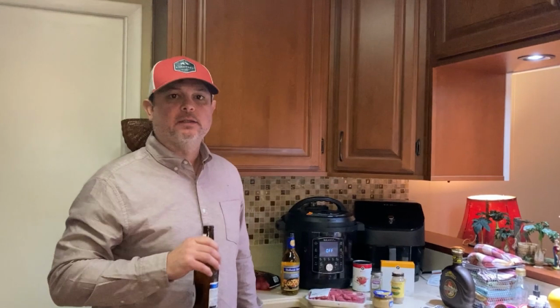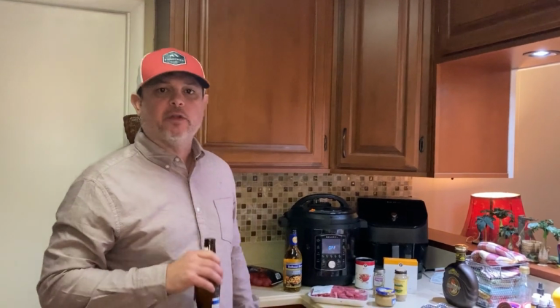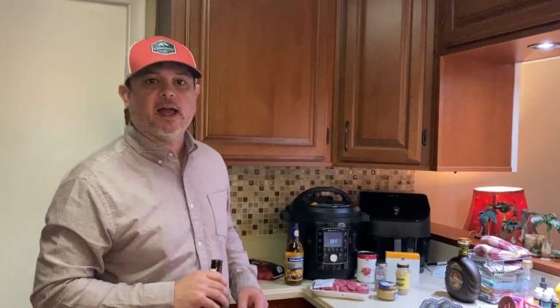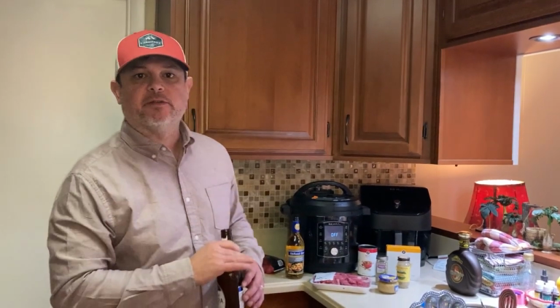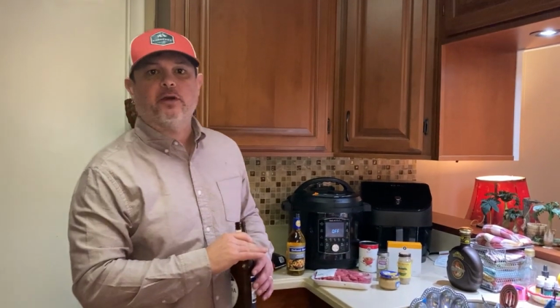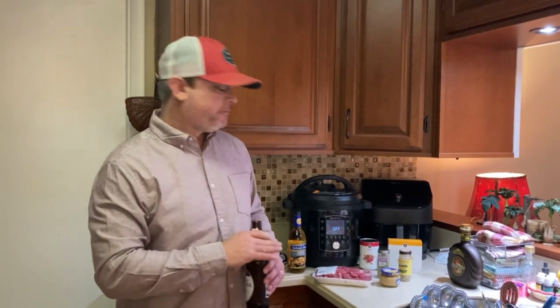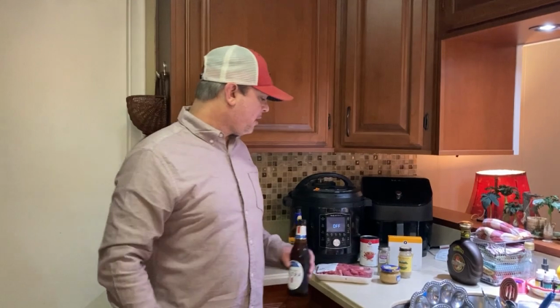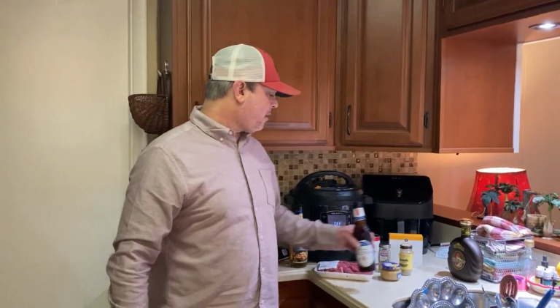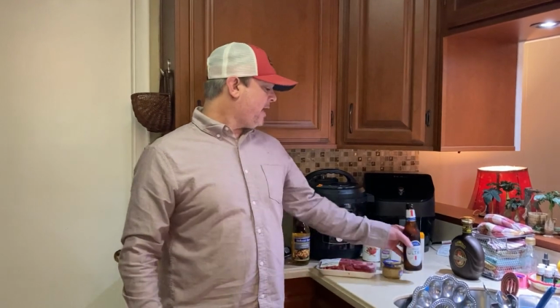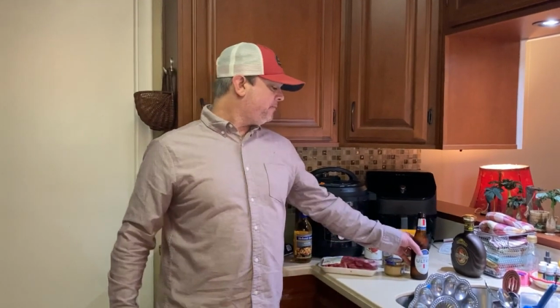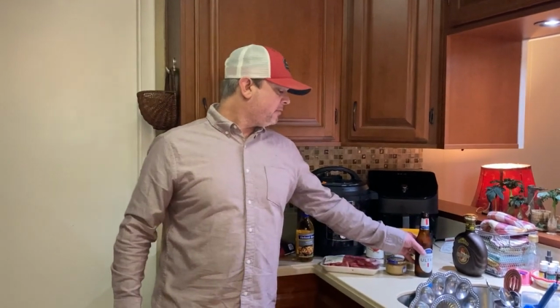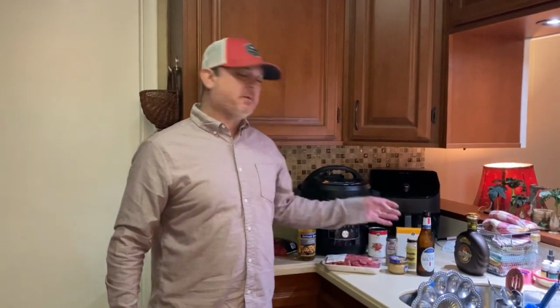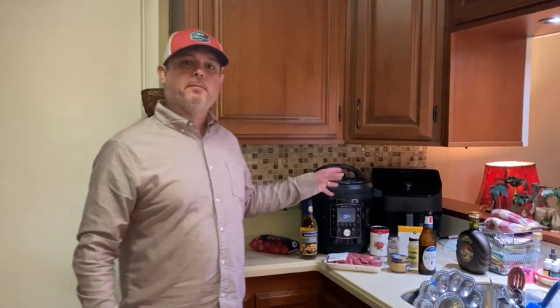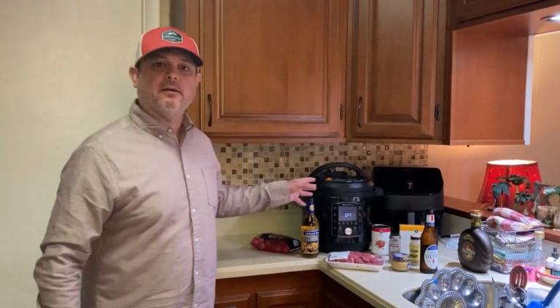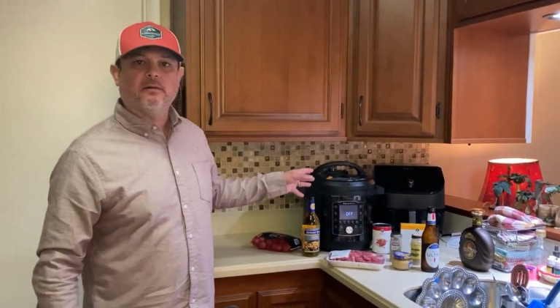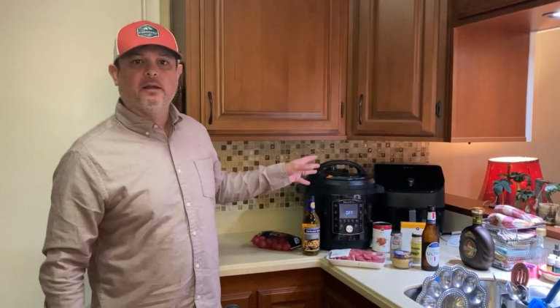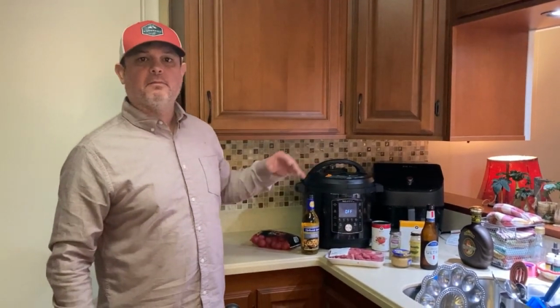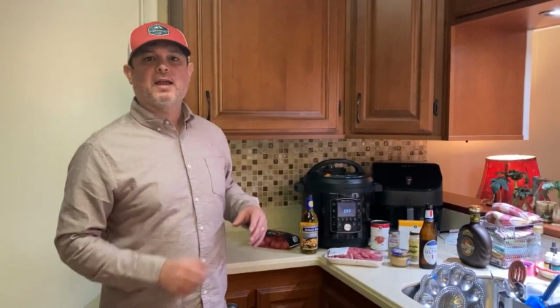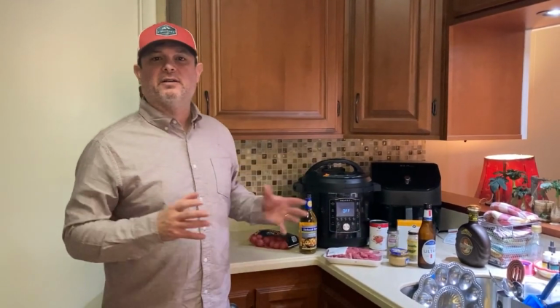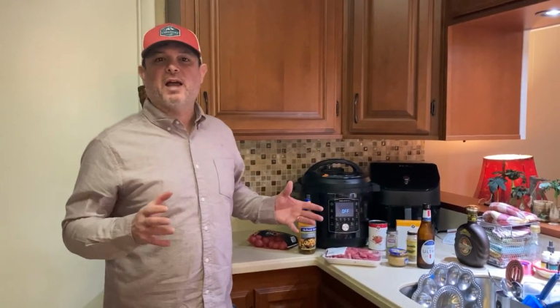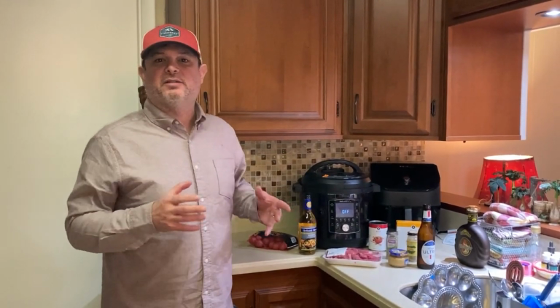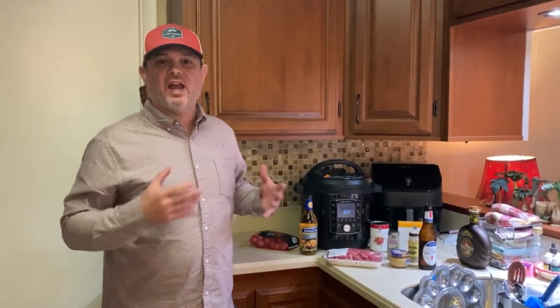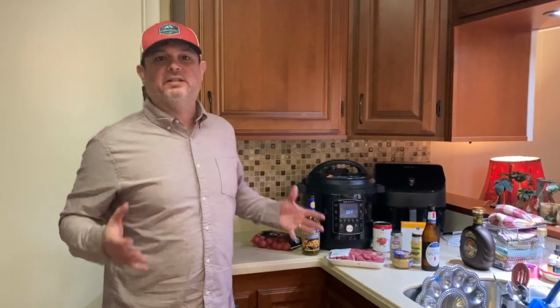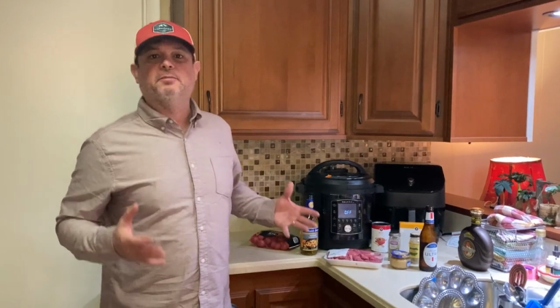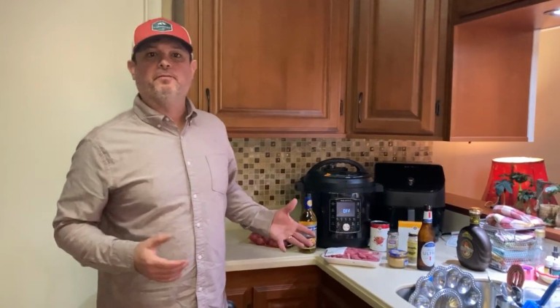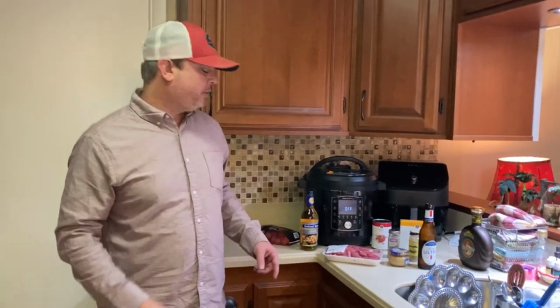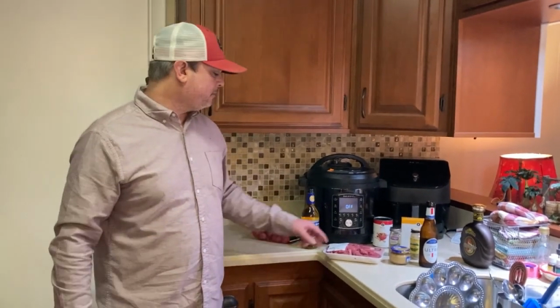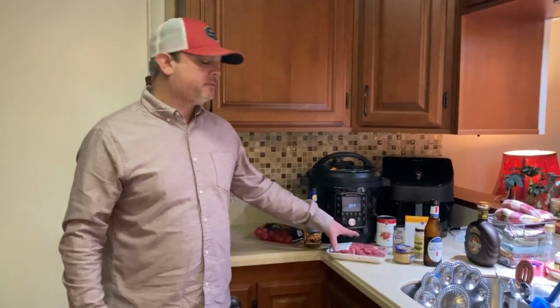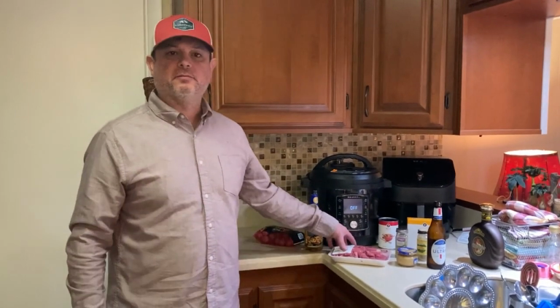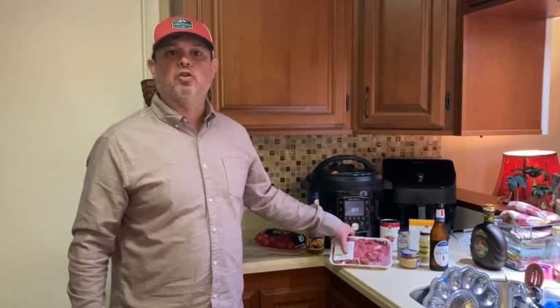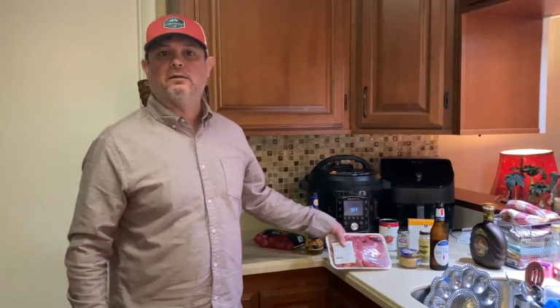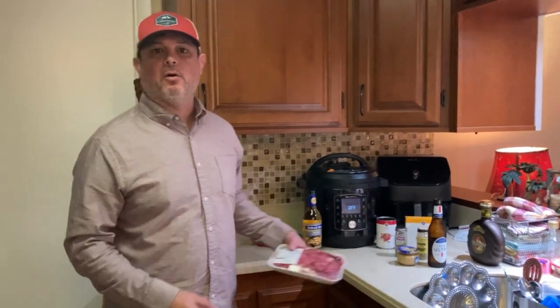Hey y'all, this is Zach with Meals Under Pressure. Tonight, in my Instant Pot, I'm making kind of a steak and potatoes meal using some stew meat that I bought.